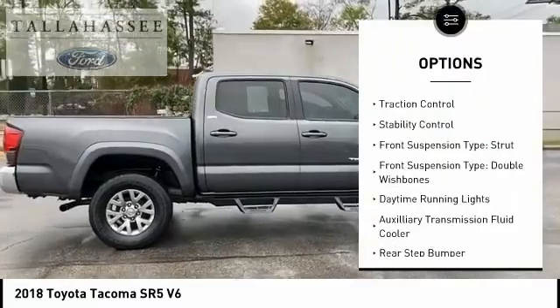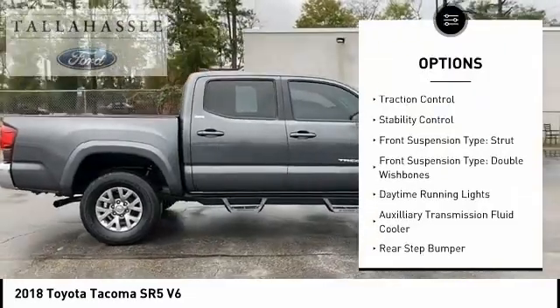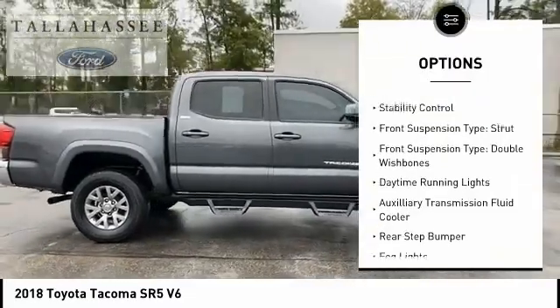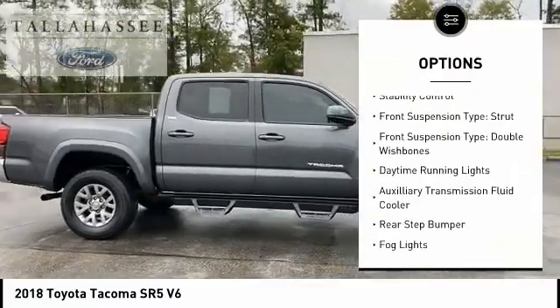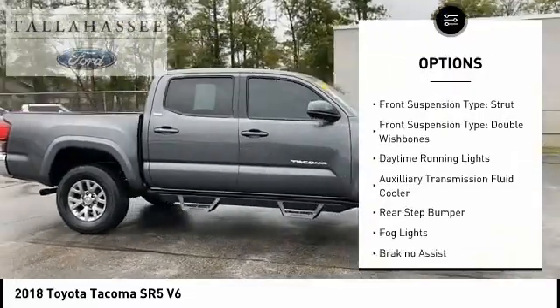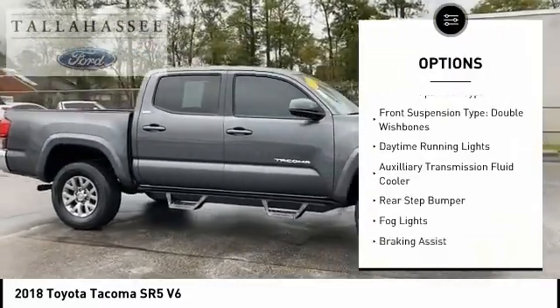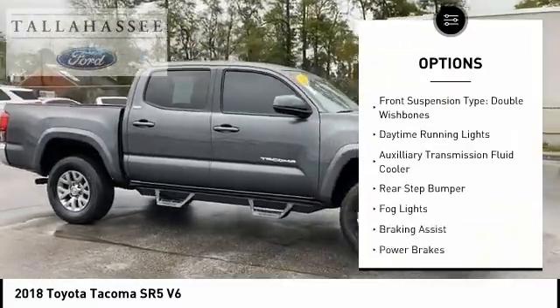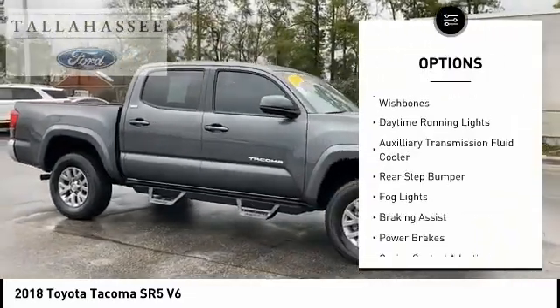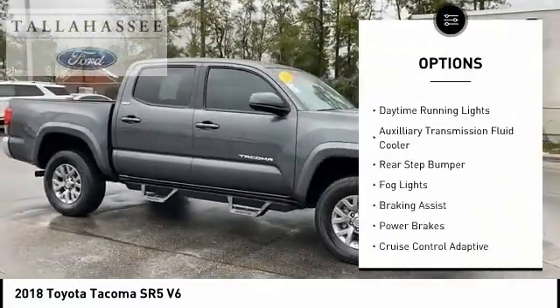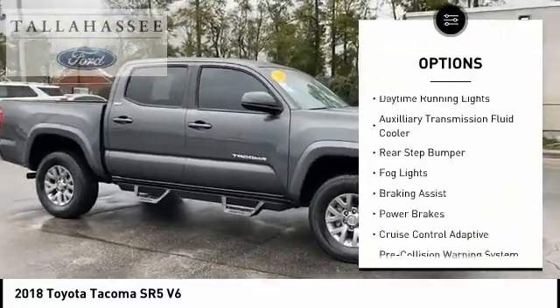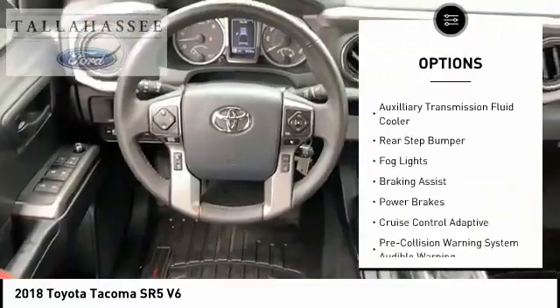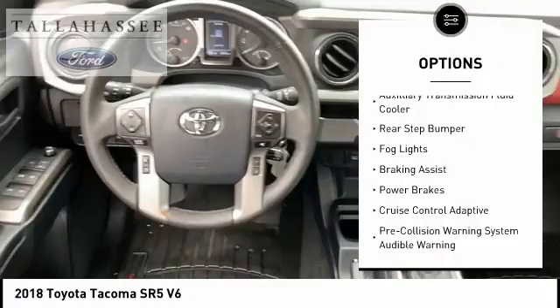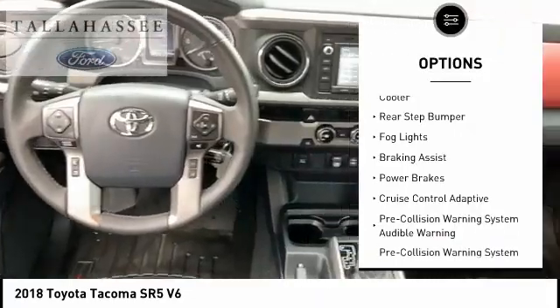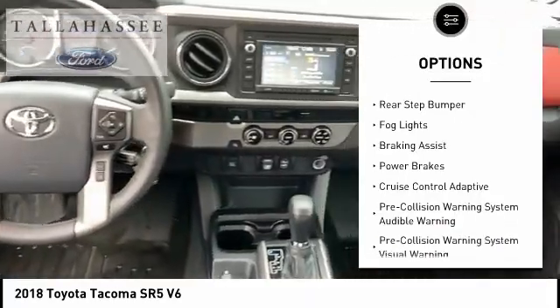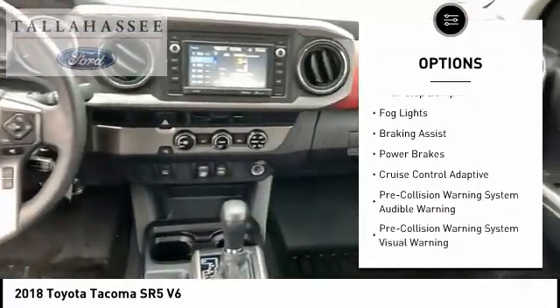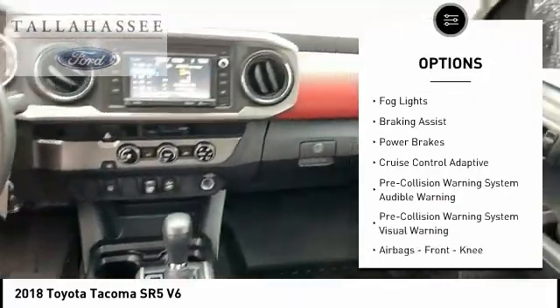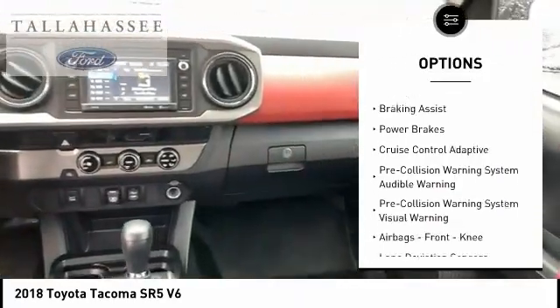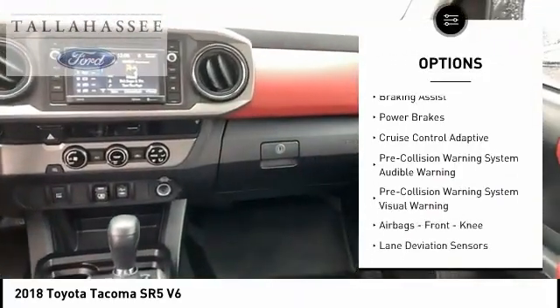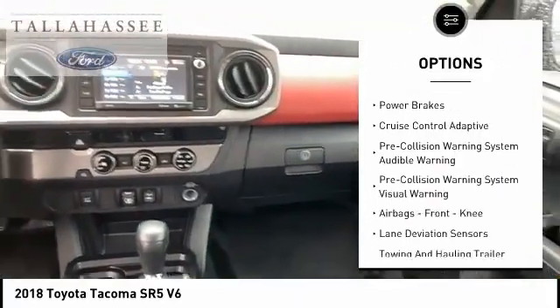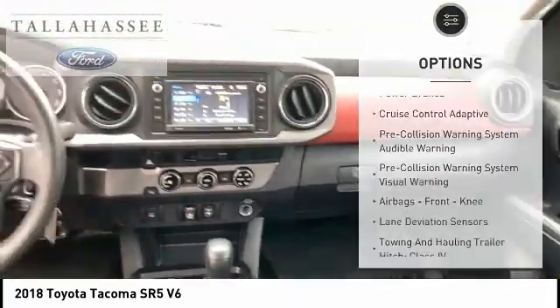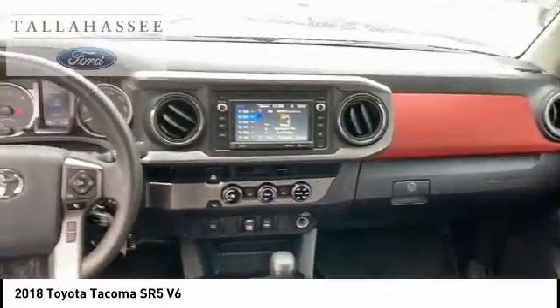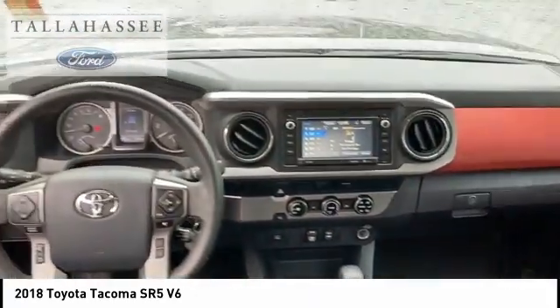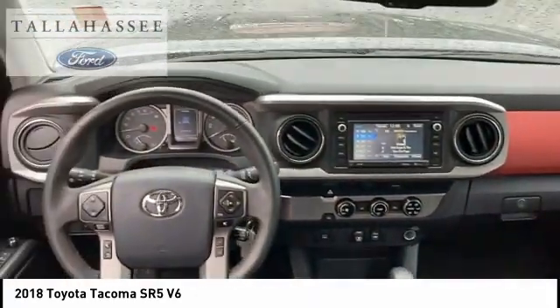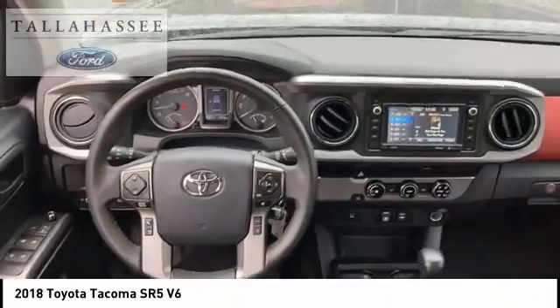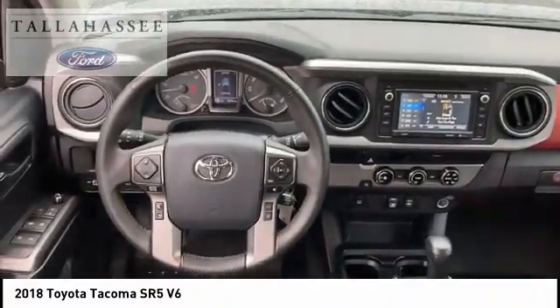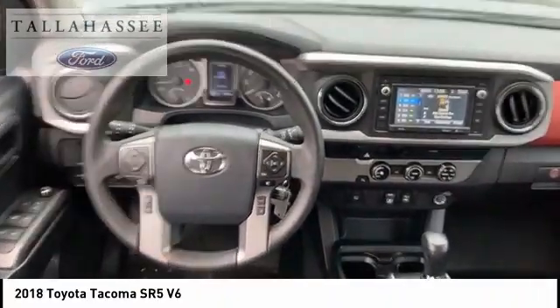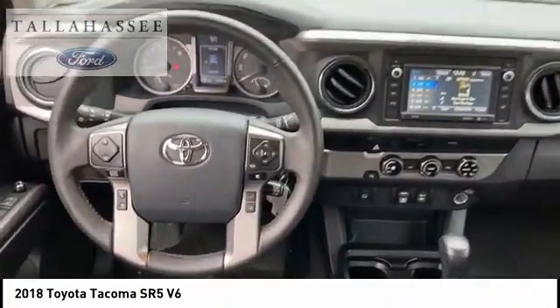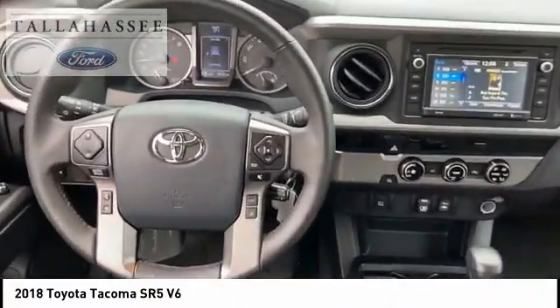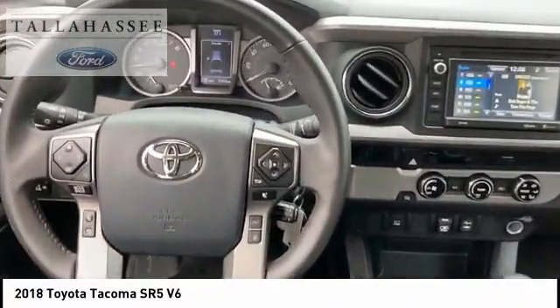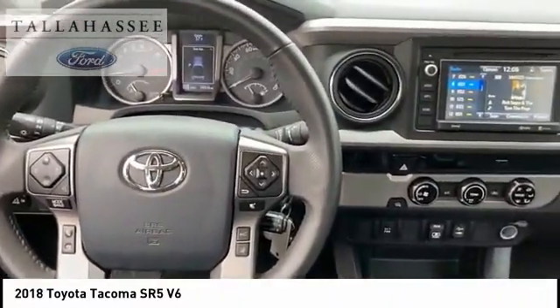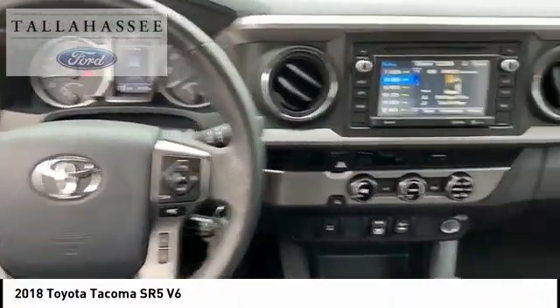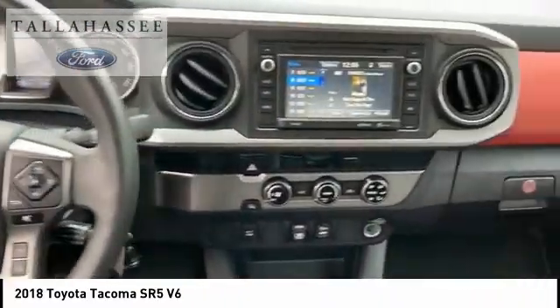Traction control, stability control, front suspension type: strut and double wishbone, daytime running lights, auxiliary transmission fluid cooler, rear step bumper, fog lights, braking assist, power brakes.